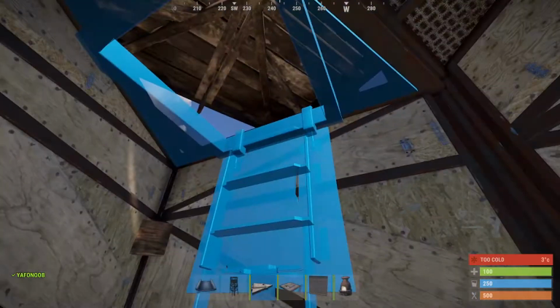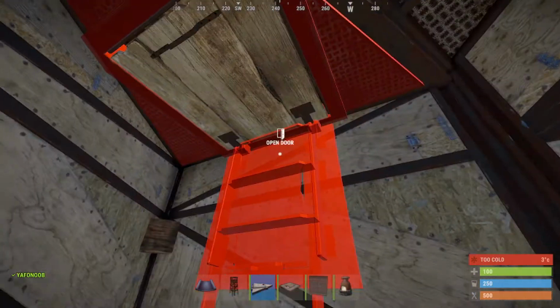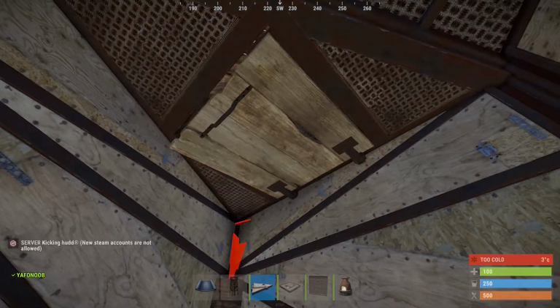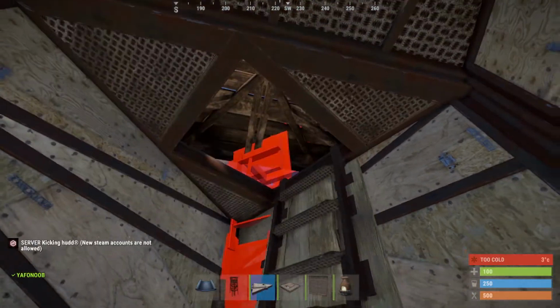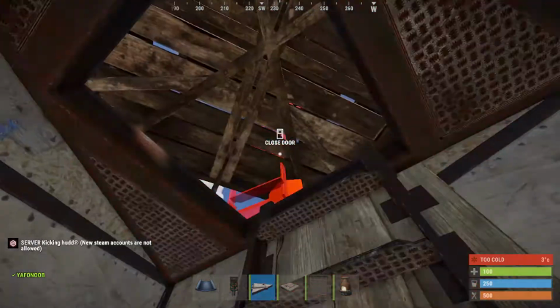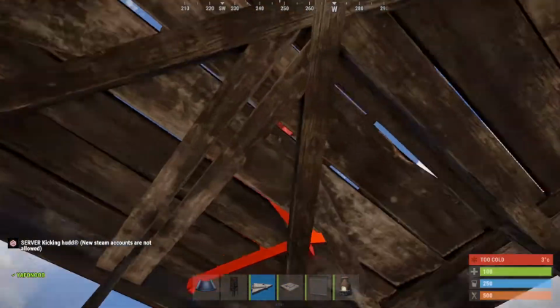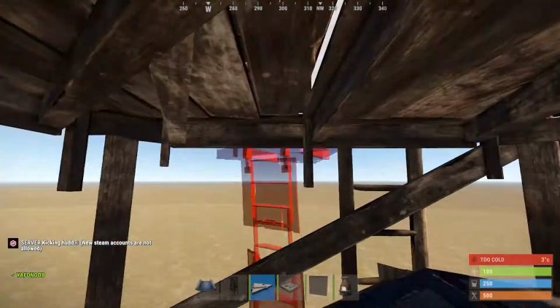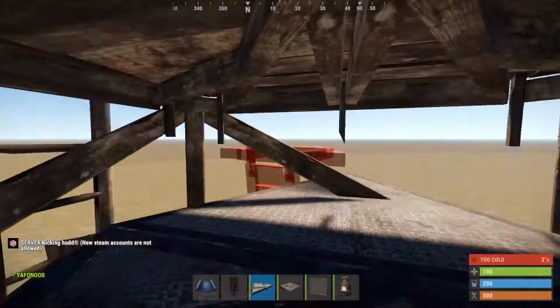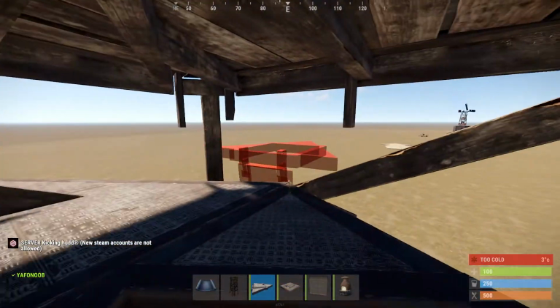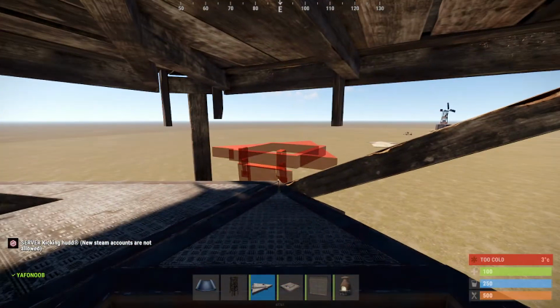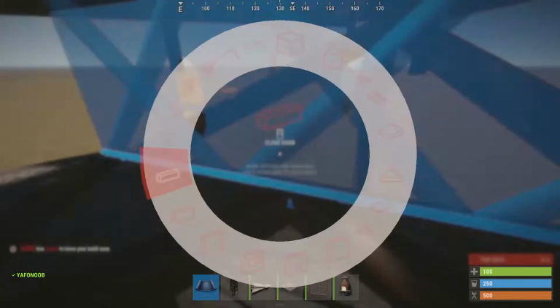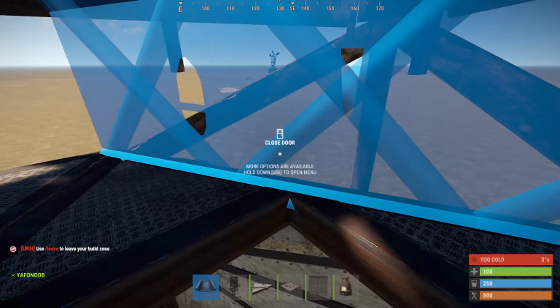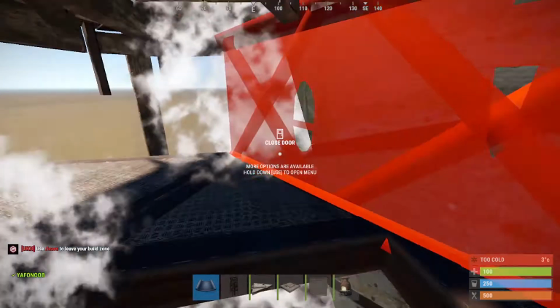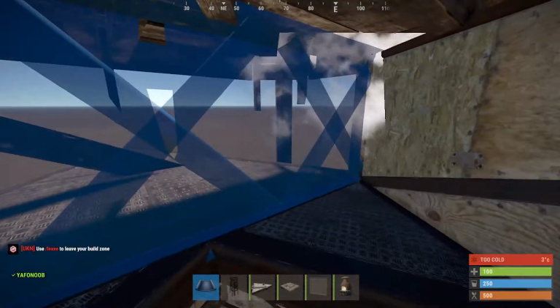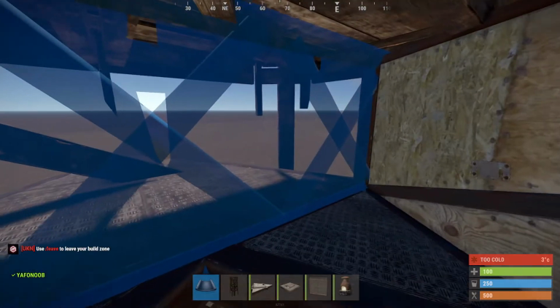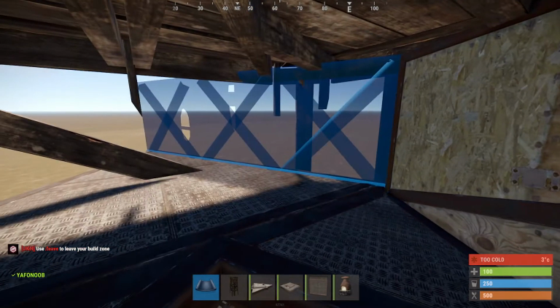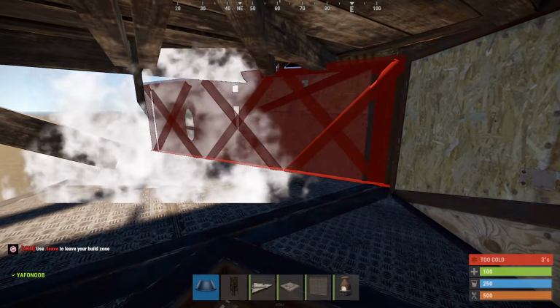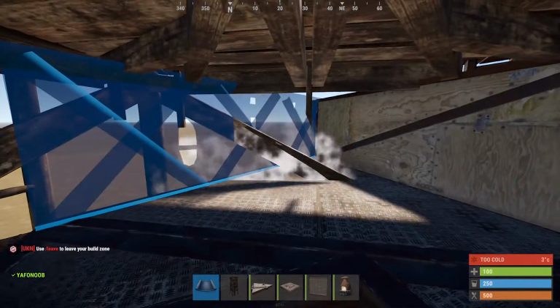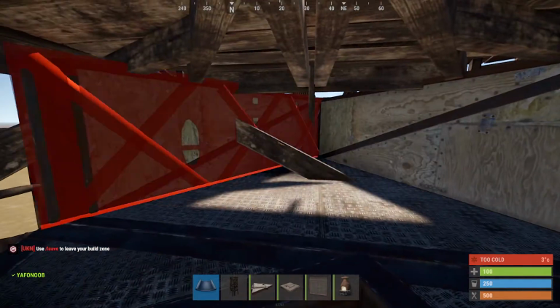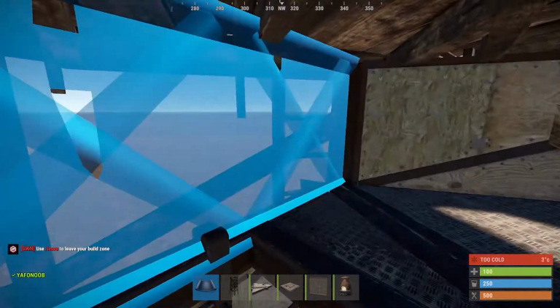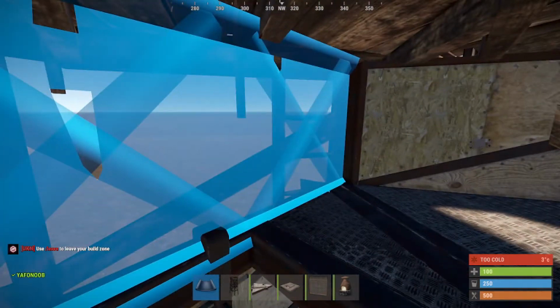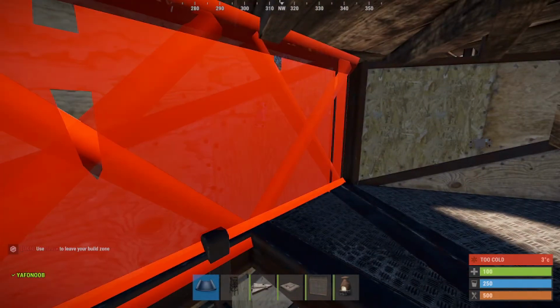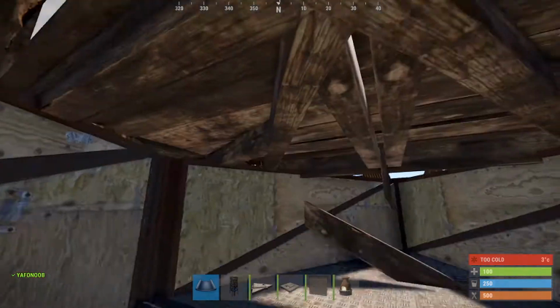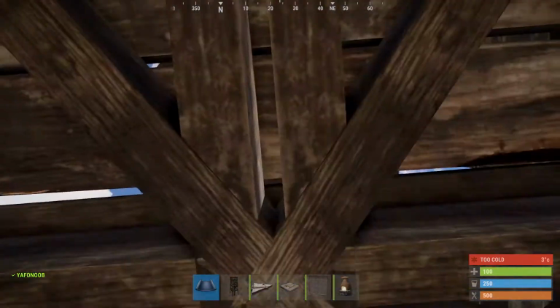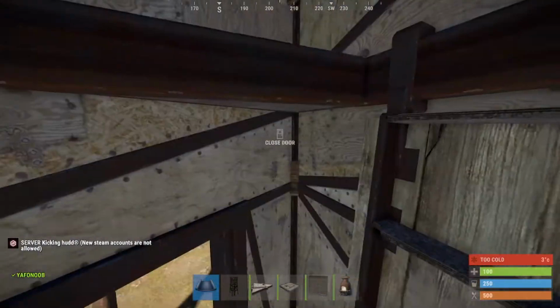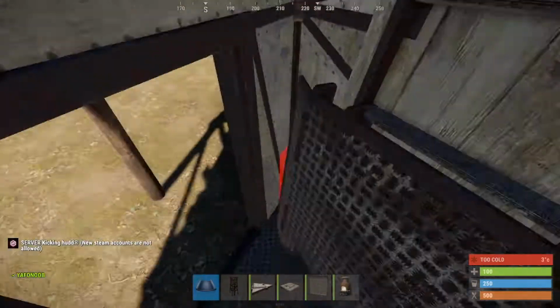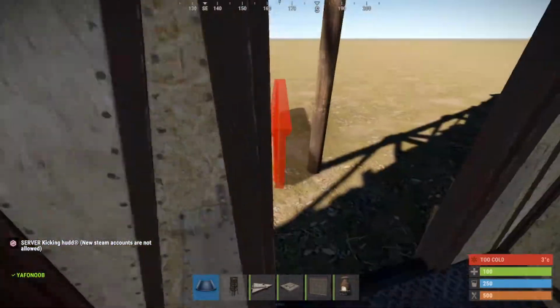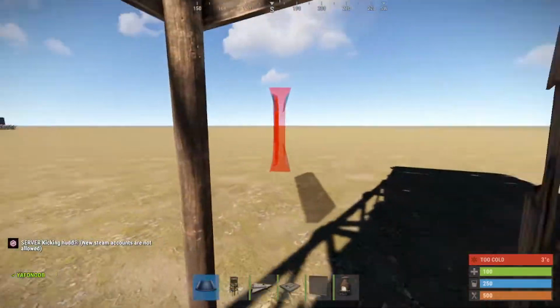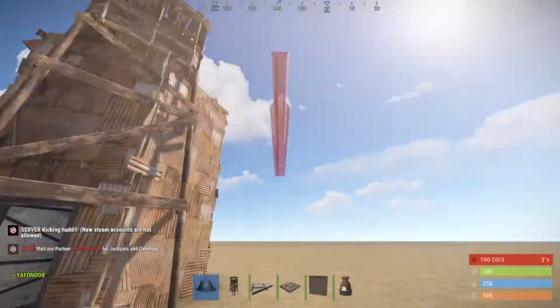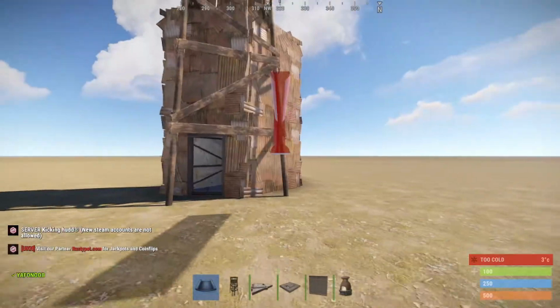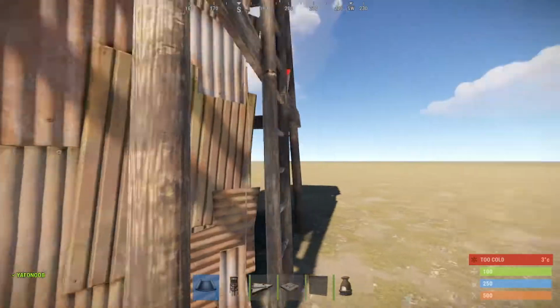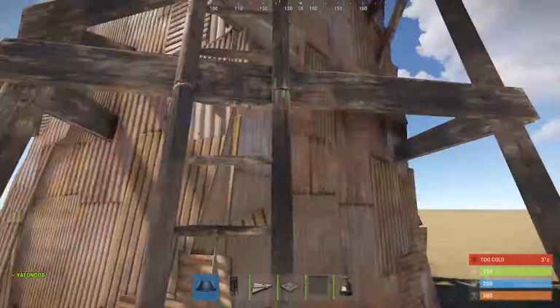Once you get up to the second floor you can actually start to build these little low walls all the way around the top of it. I'm not sure if this is useful or not but at least it's something interesting. So let's go out and take a look at it, and thanks a lot for watching everybody.